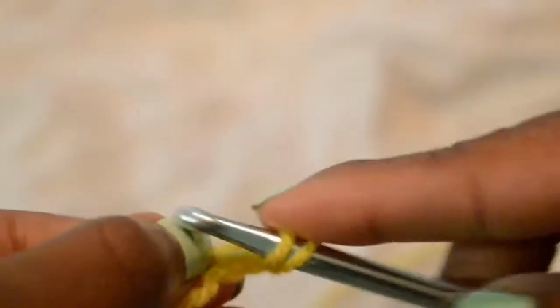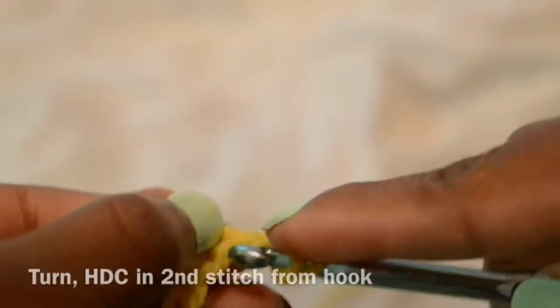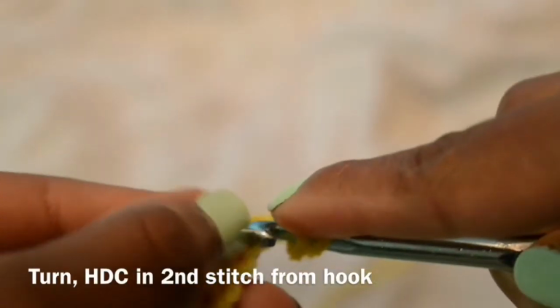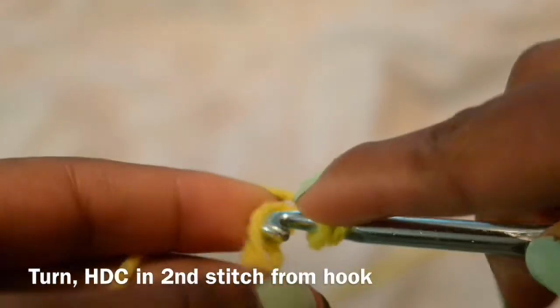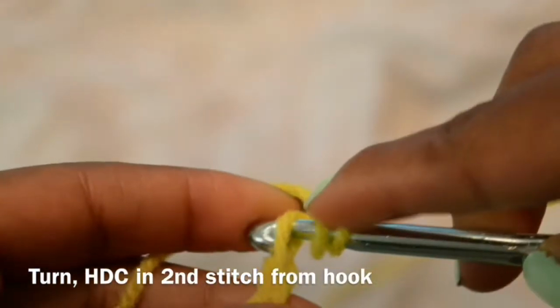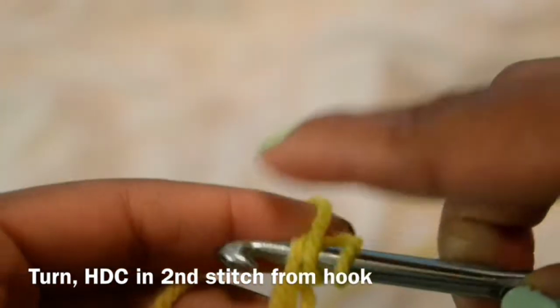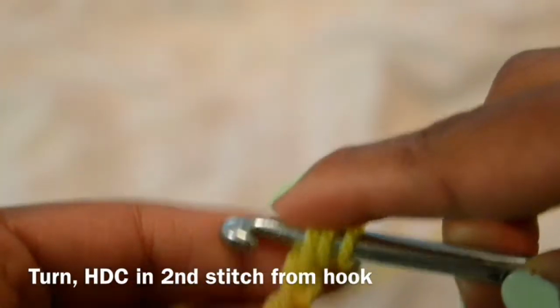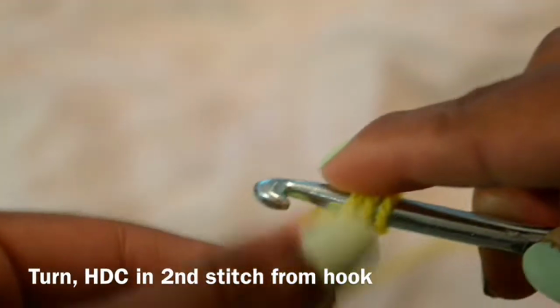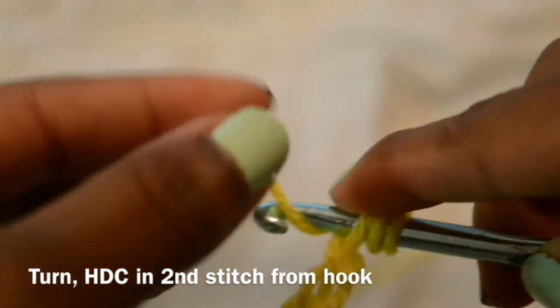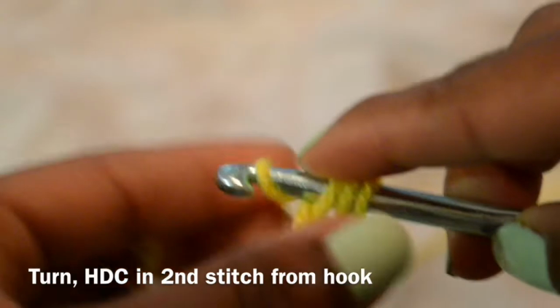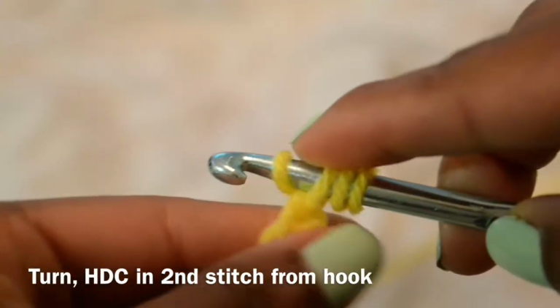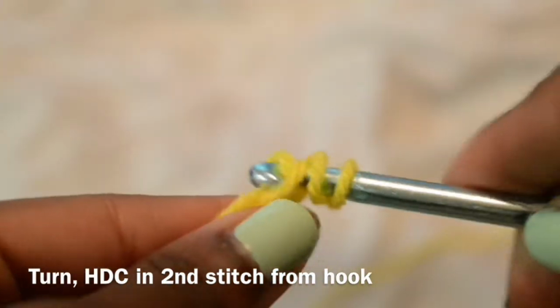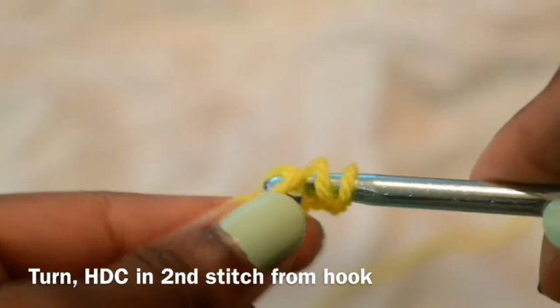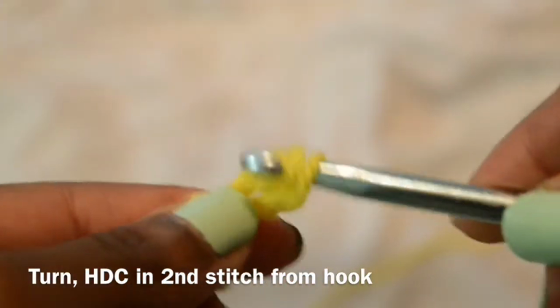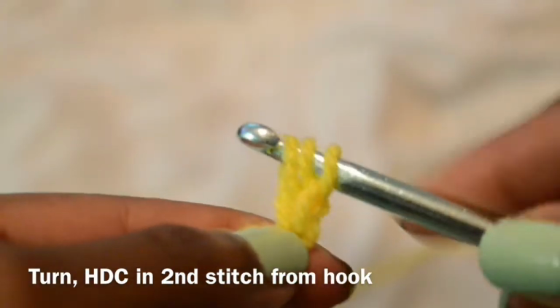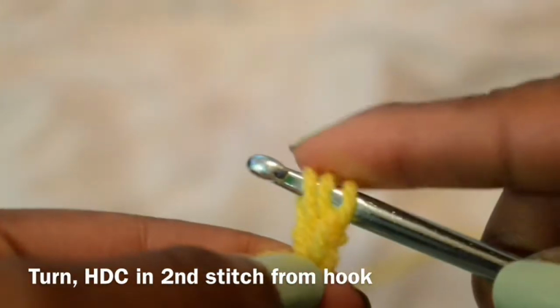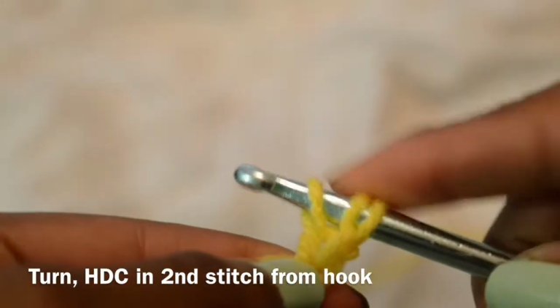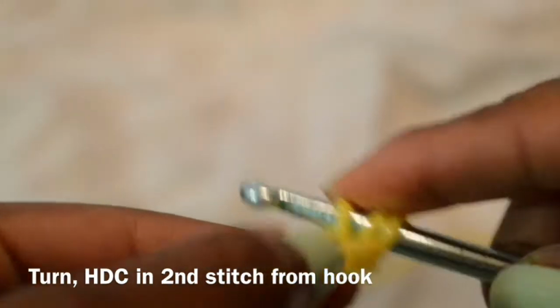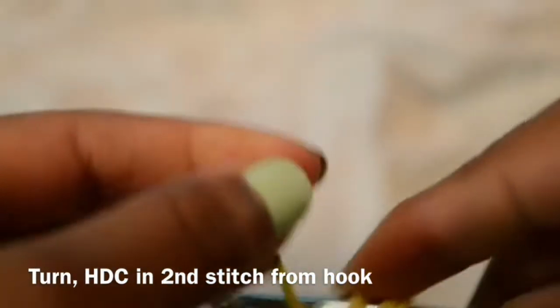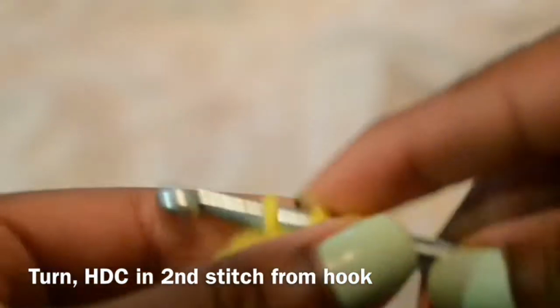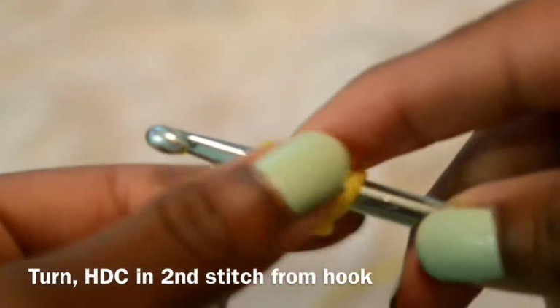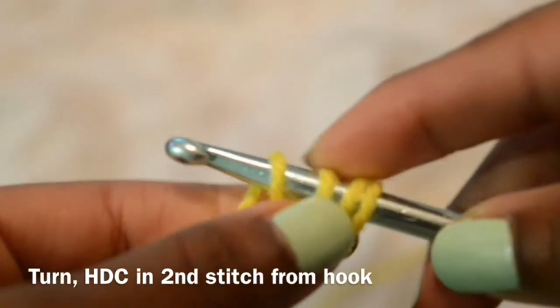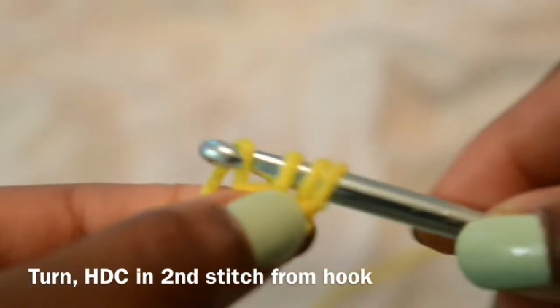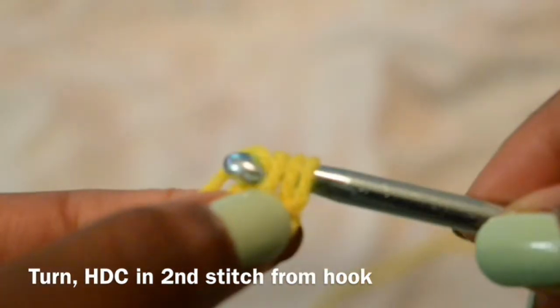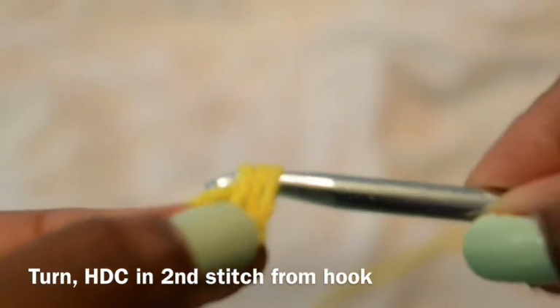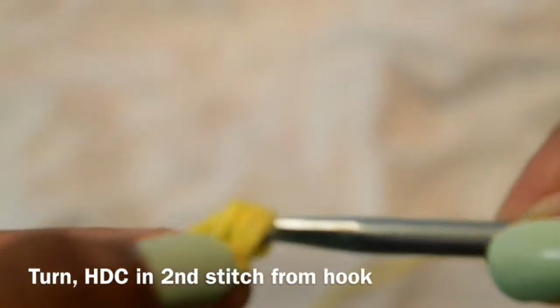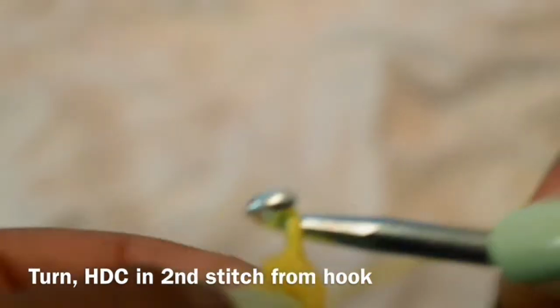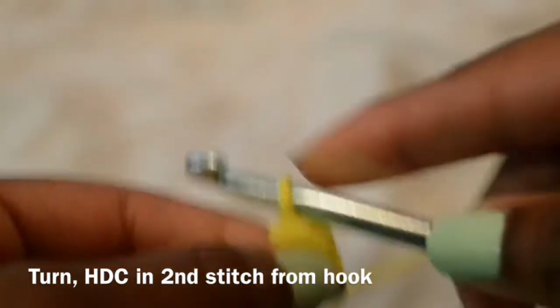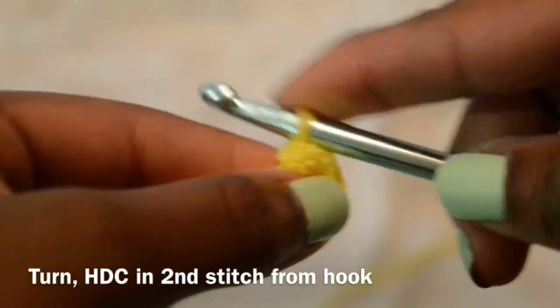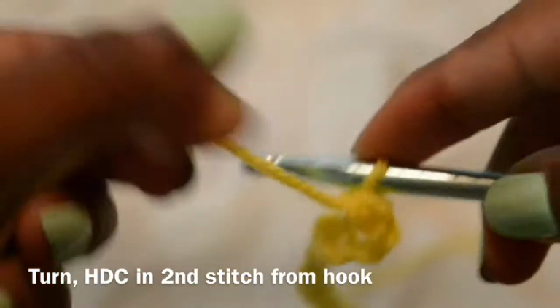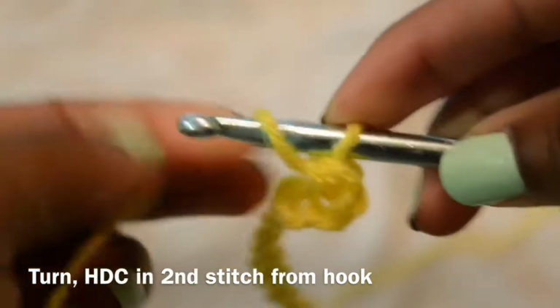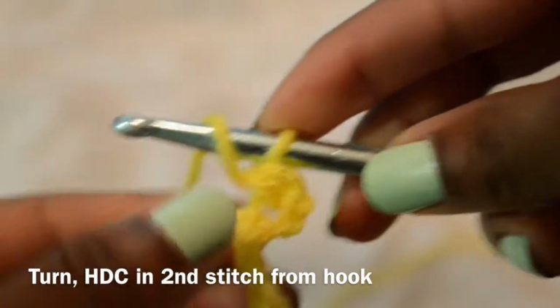Once I finish that, I'm just going to turn my work and half double crochet into the second stitch away from the hook to create a minor decrease.